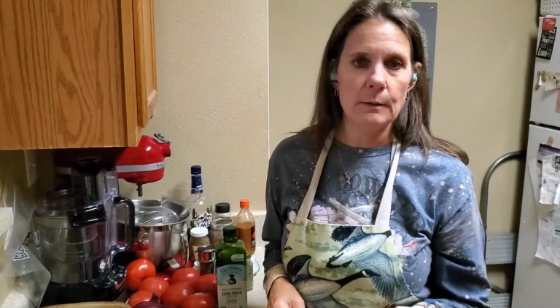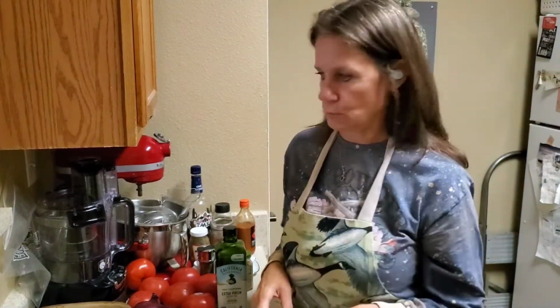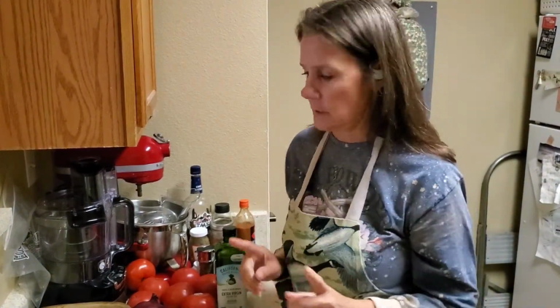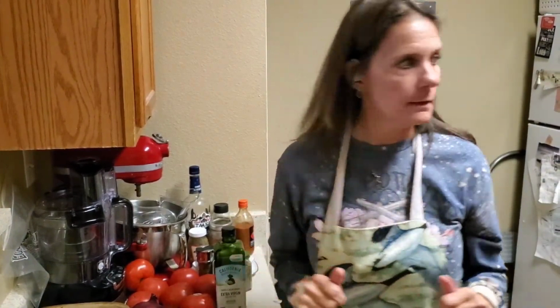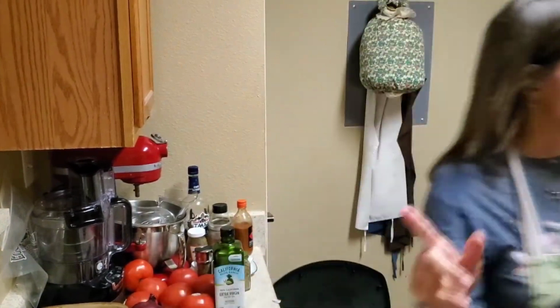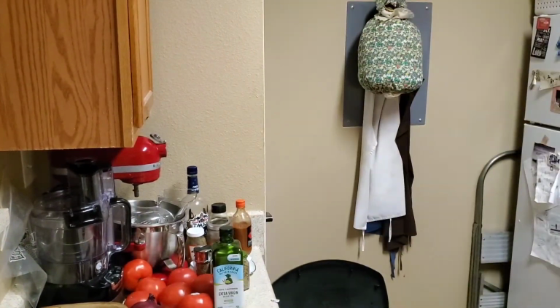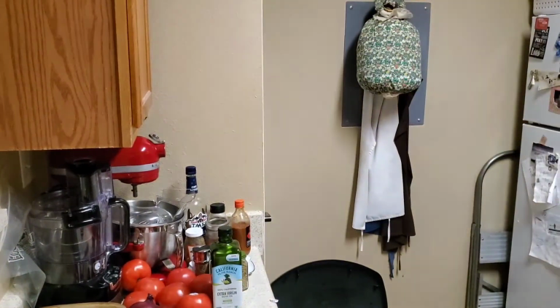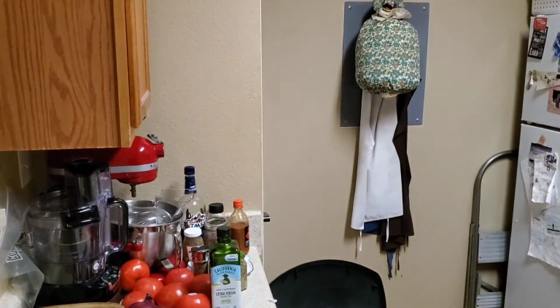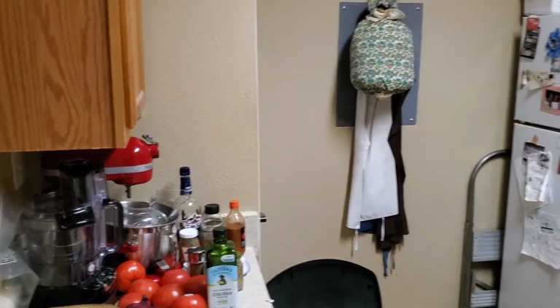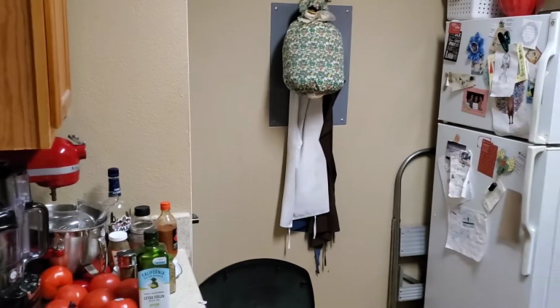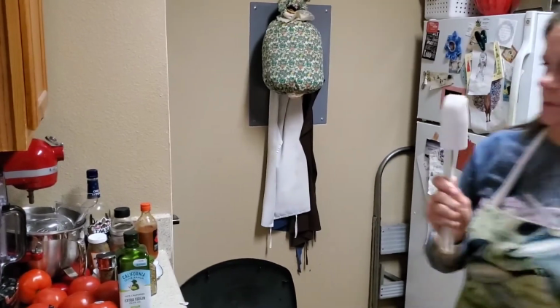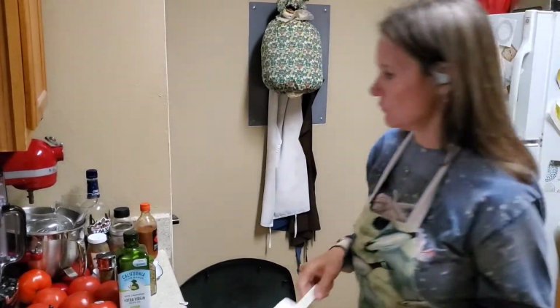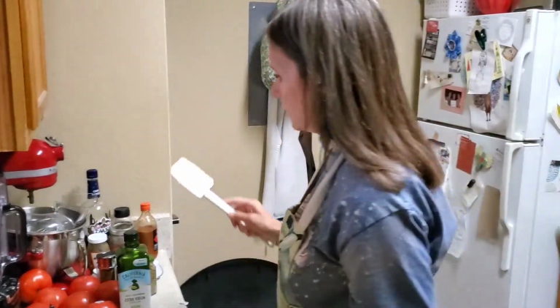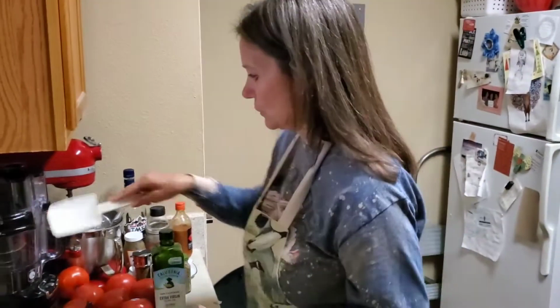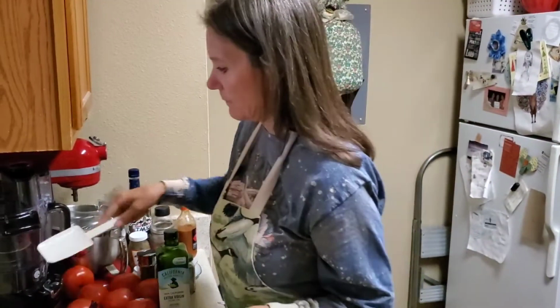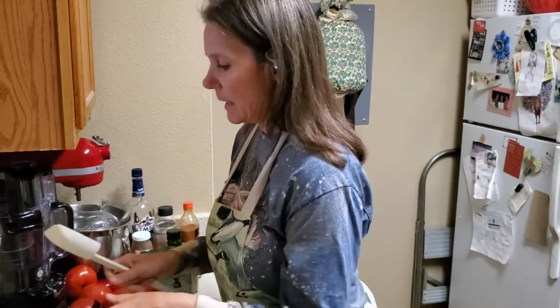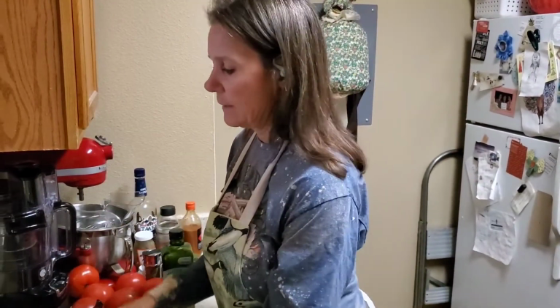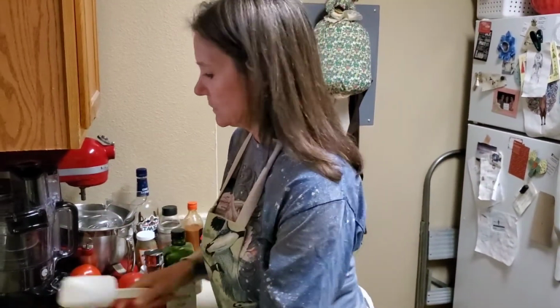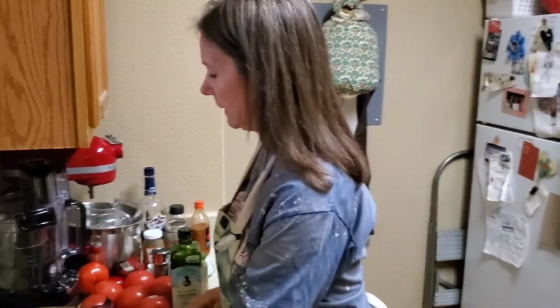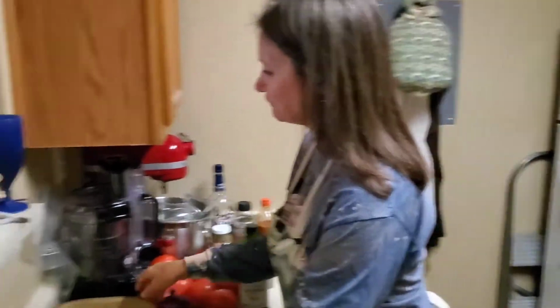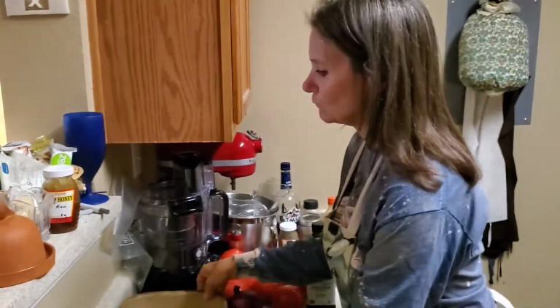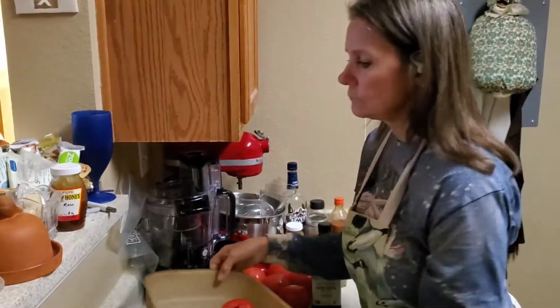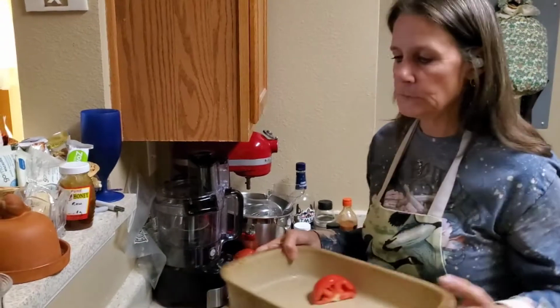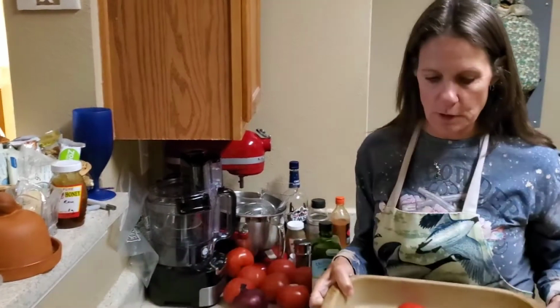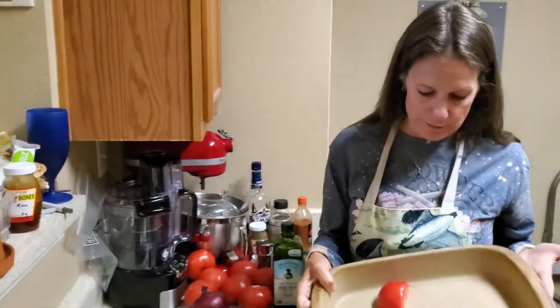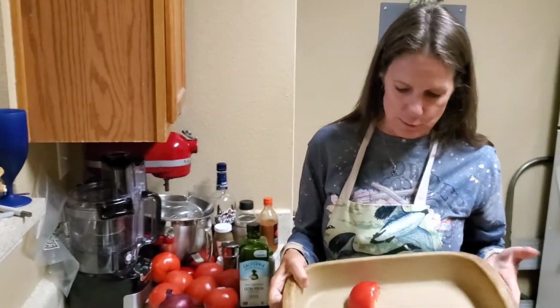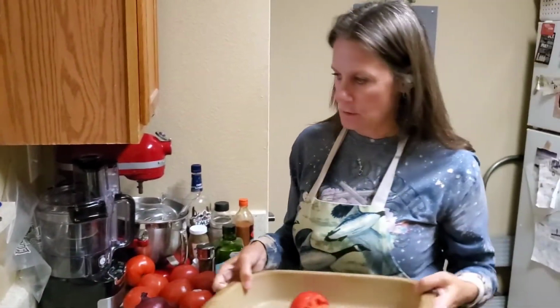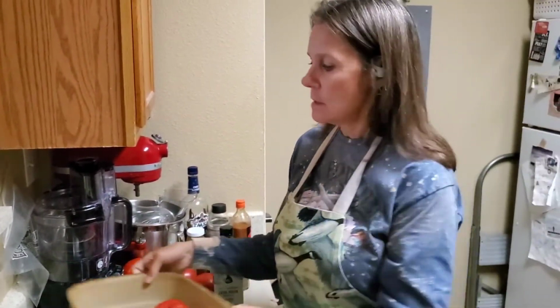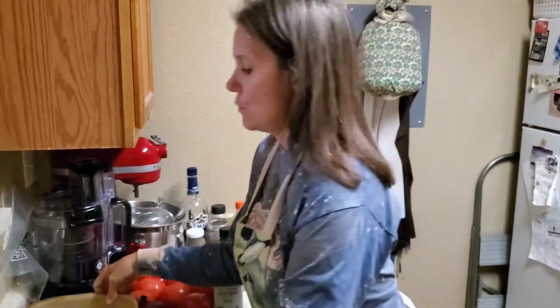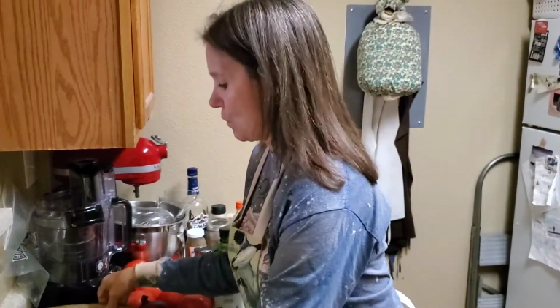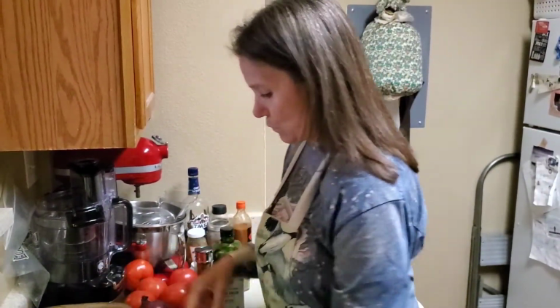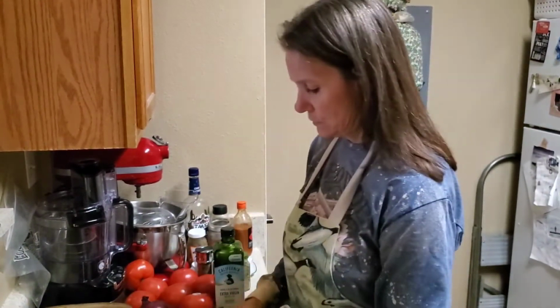I need to get my trusty spatula to stir it all up, and I have a 9 by 13 pan to put it all in. I've already gotten started.